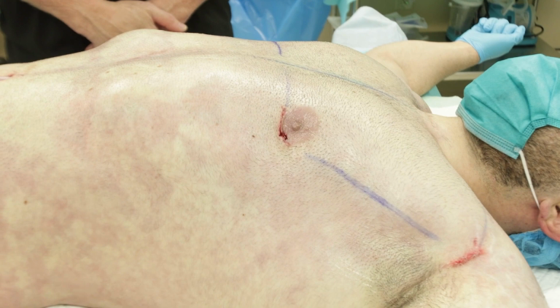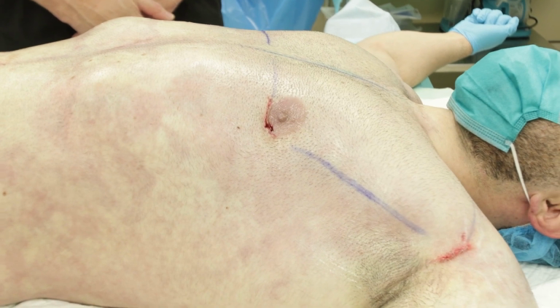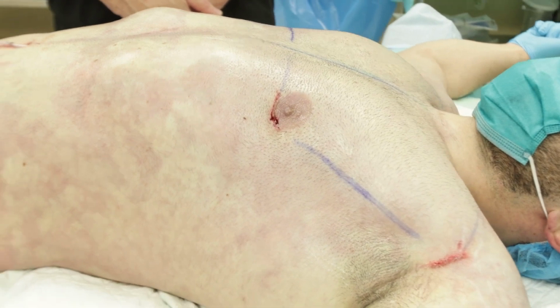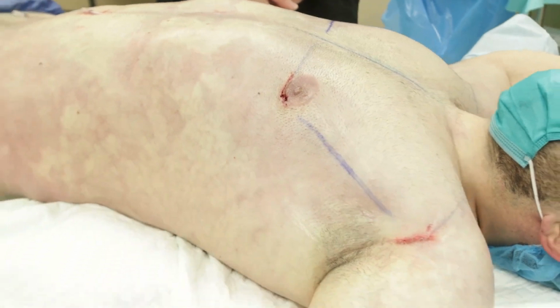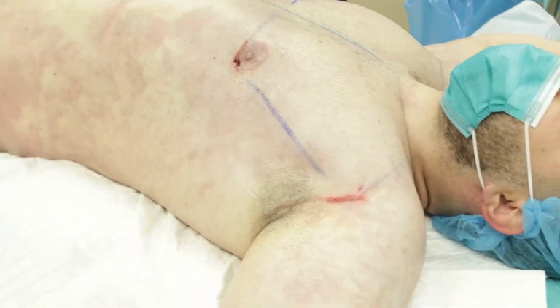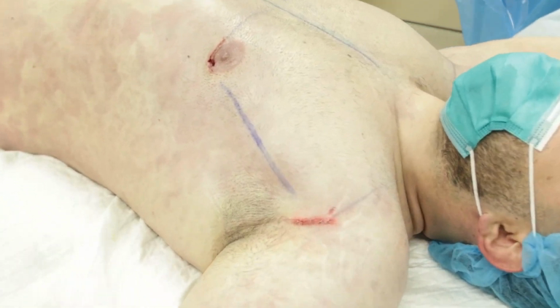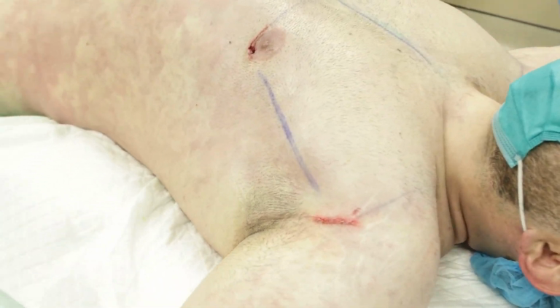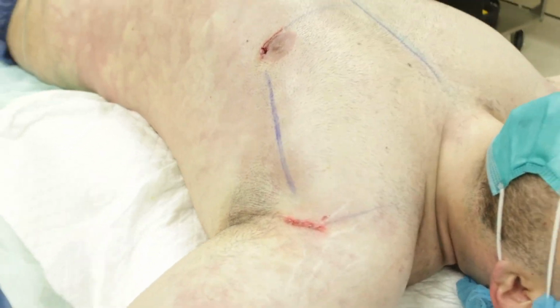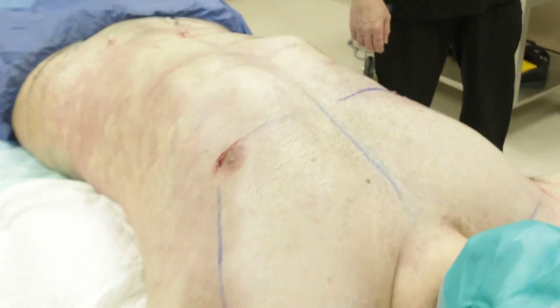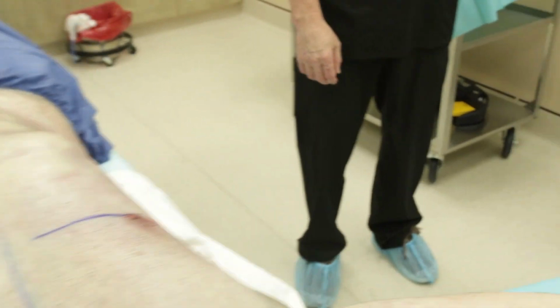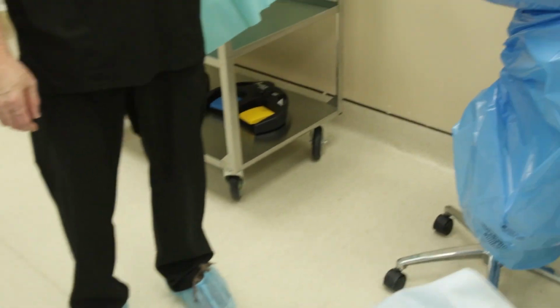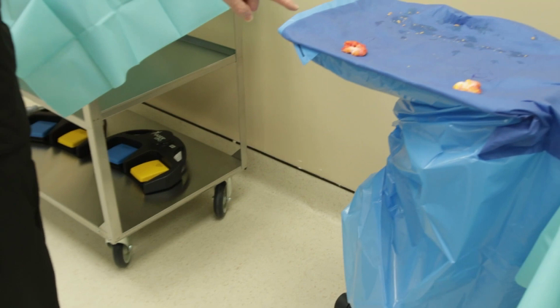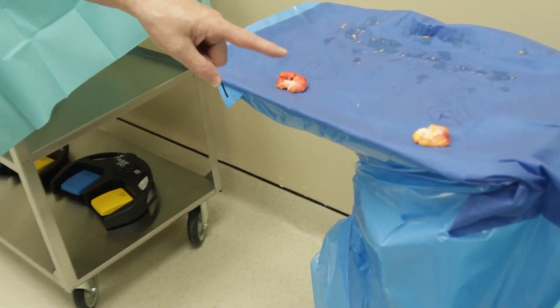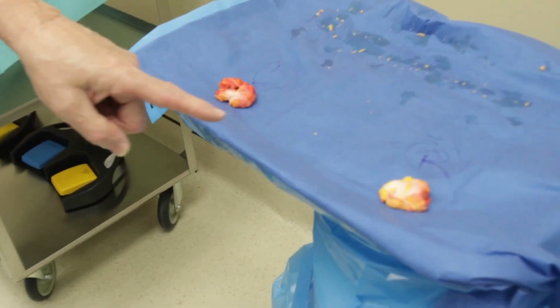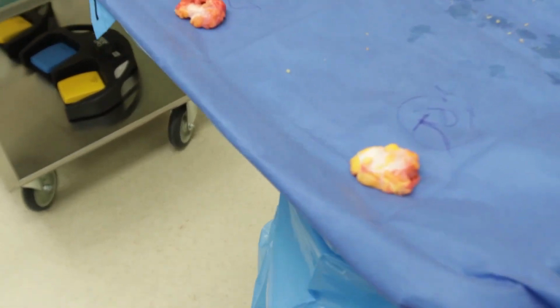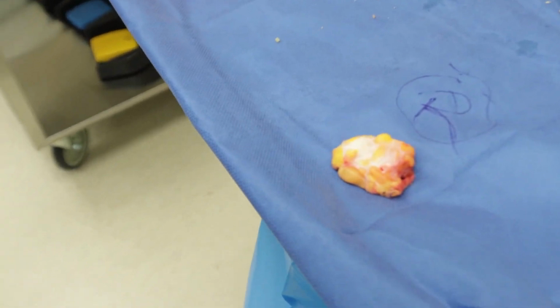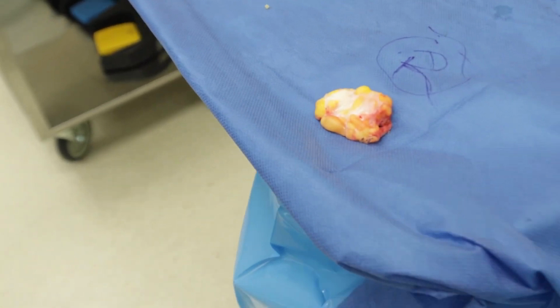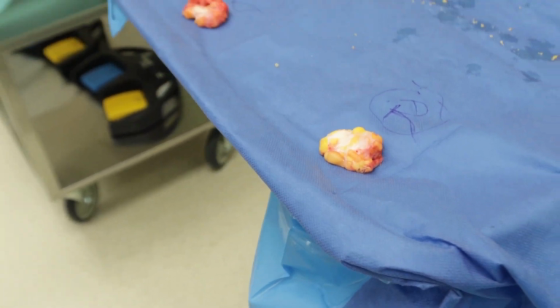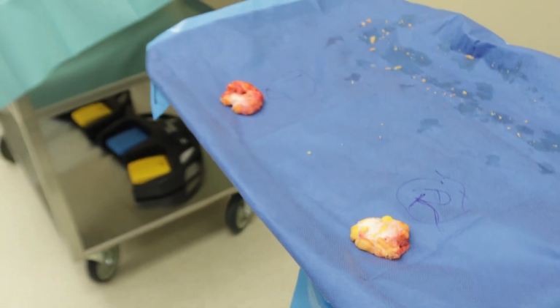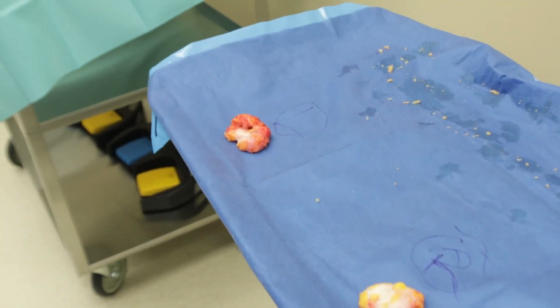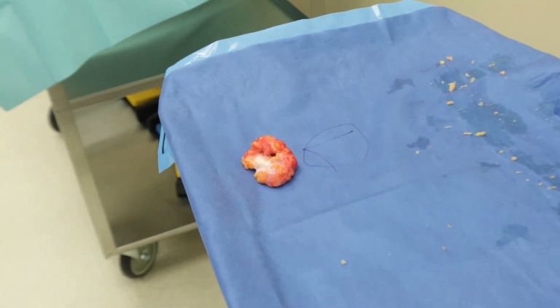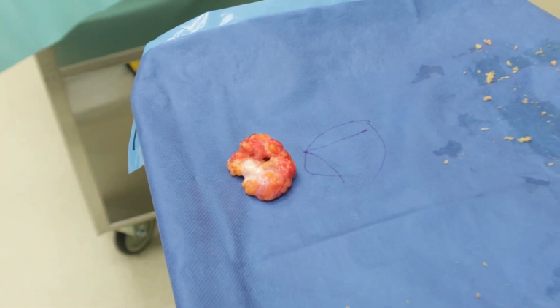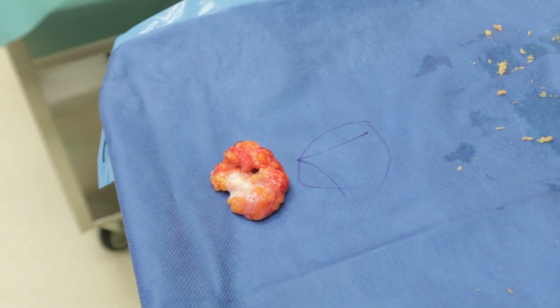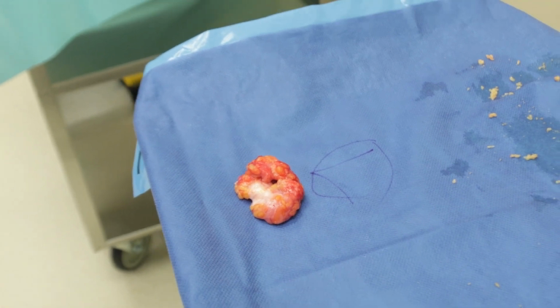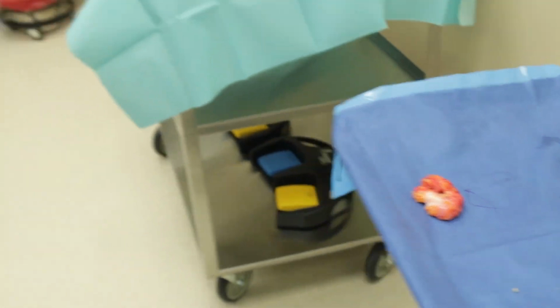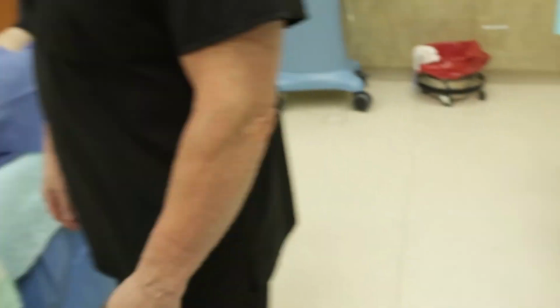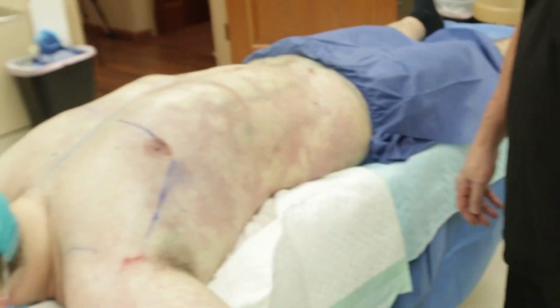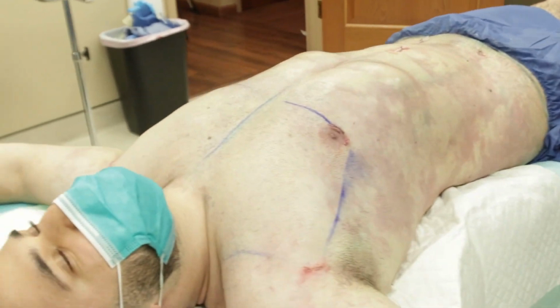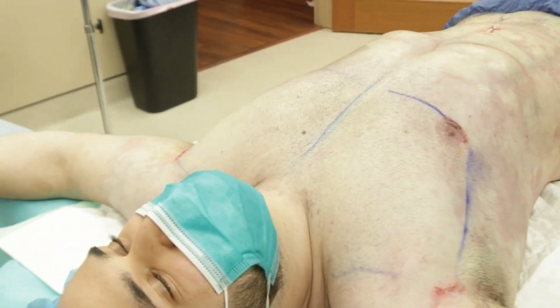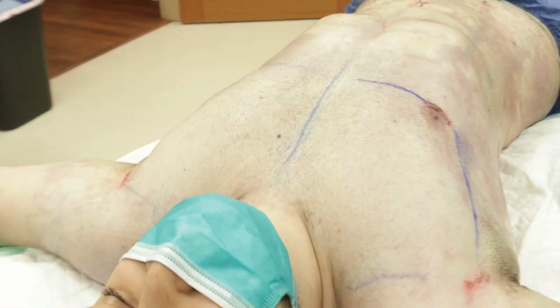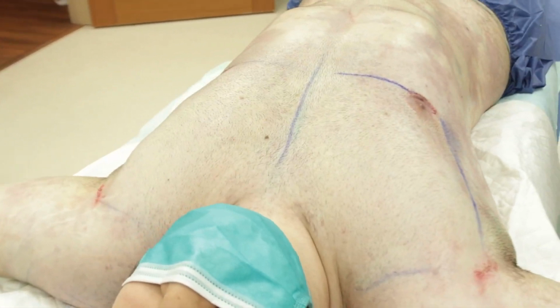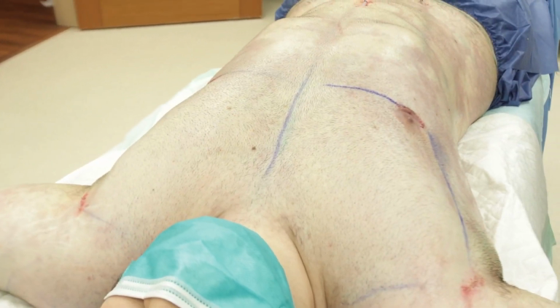We did high-definition liposculpture, gynecomastia gland removal. The glands are right over there — that's the right side, that's the left side. You always have to remove the glands. So we did VASER high-definition liposculpture and gynecomastia gland removal.